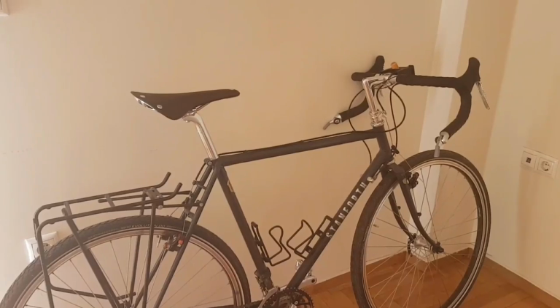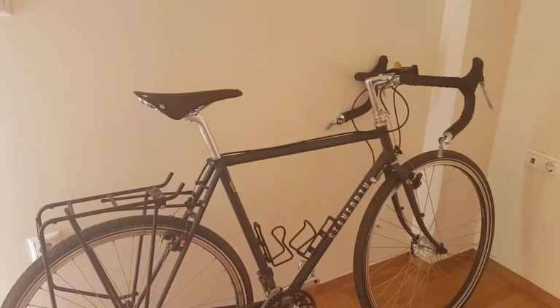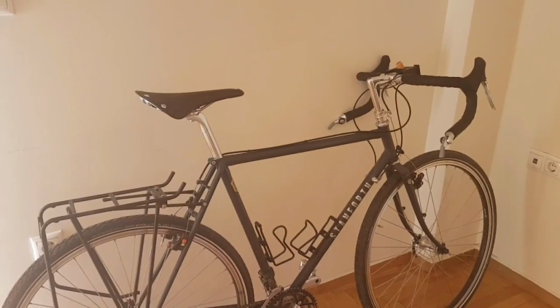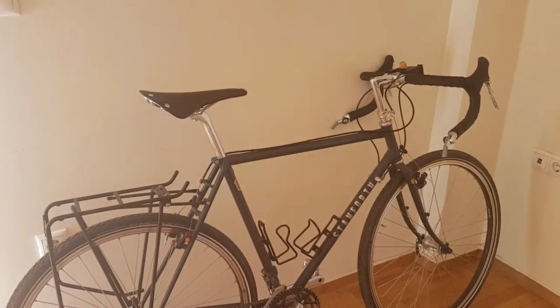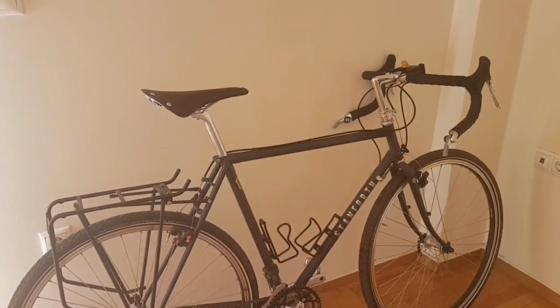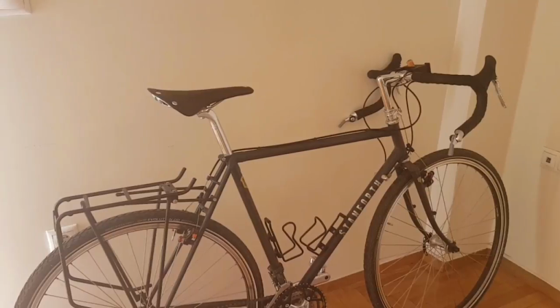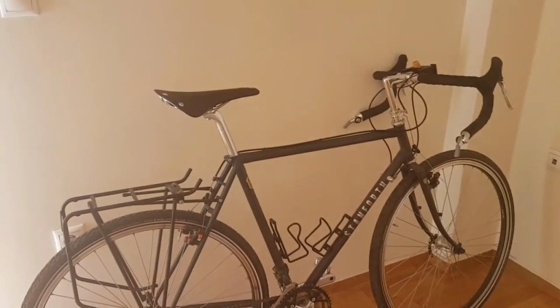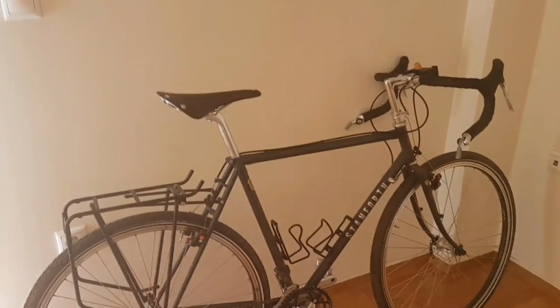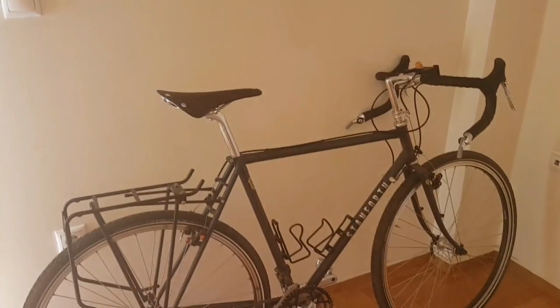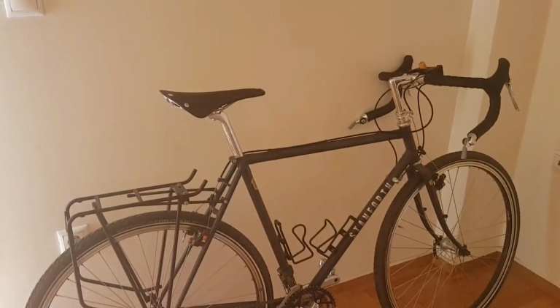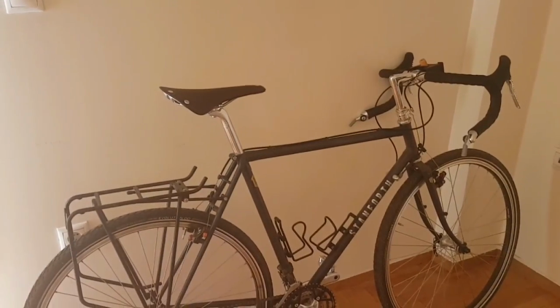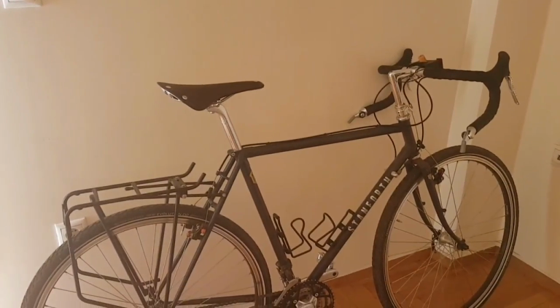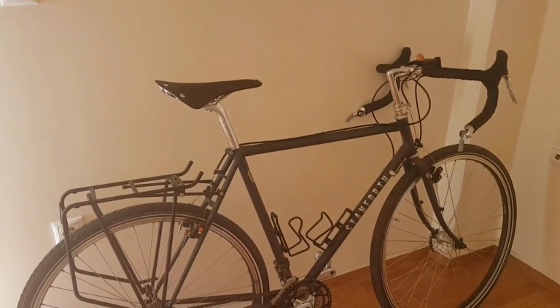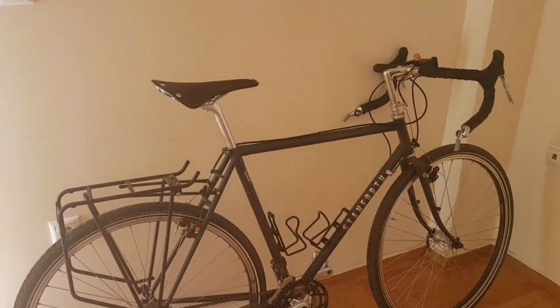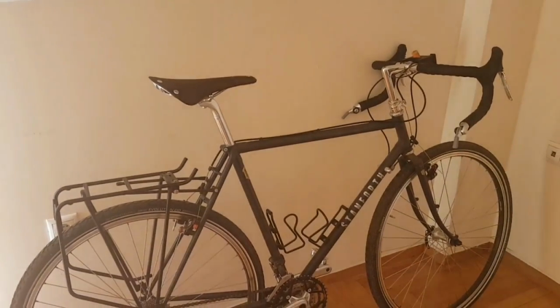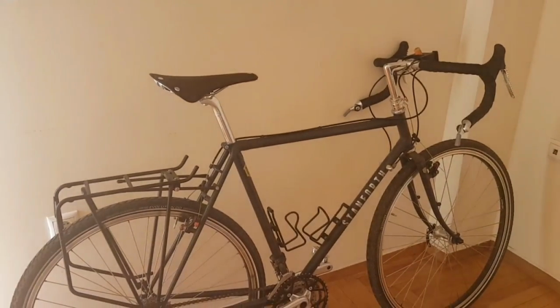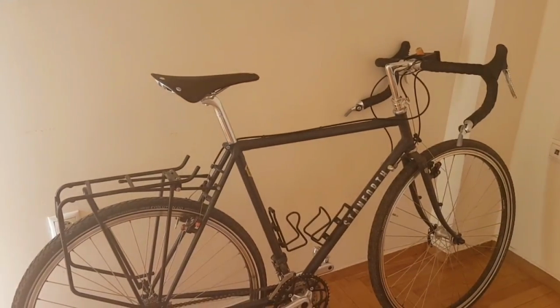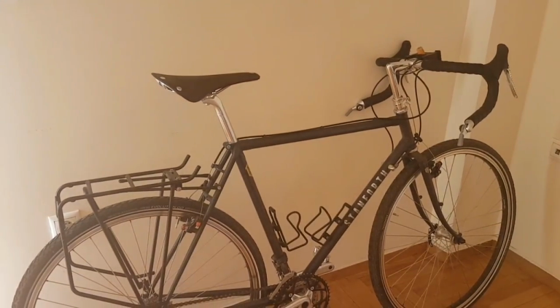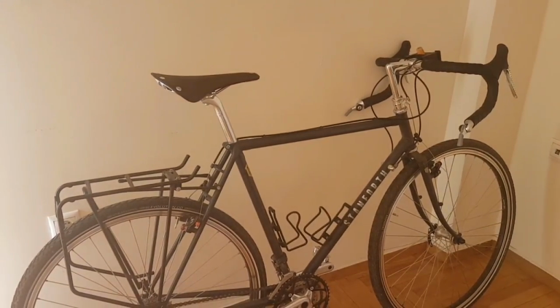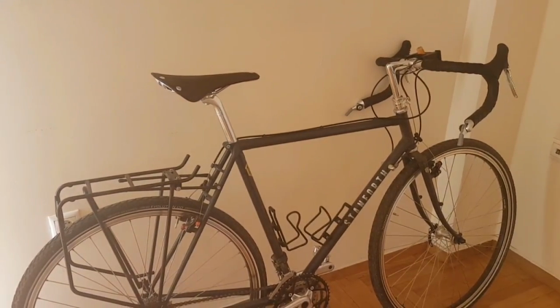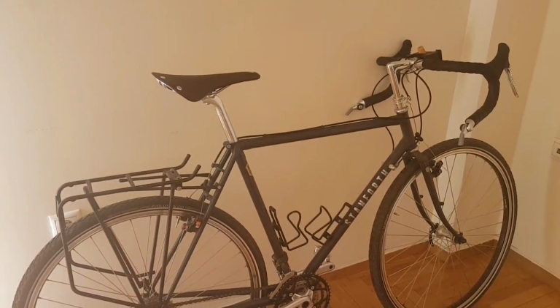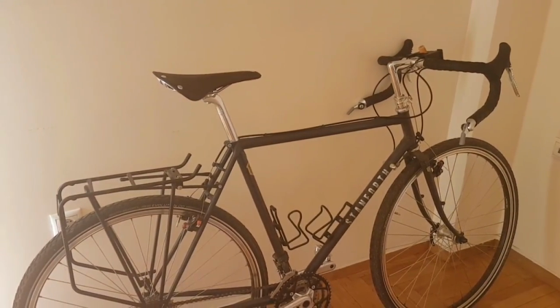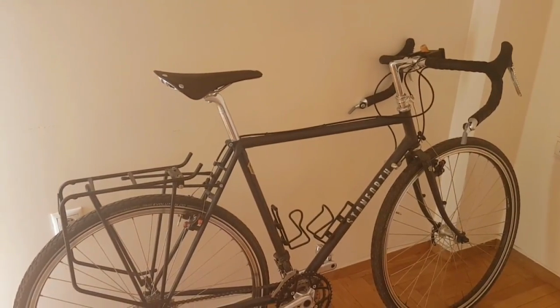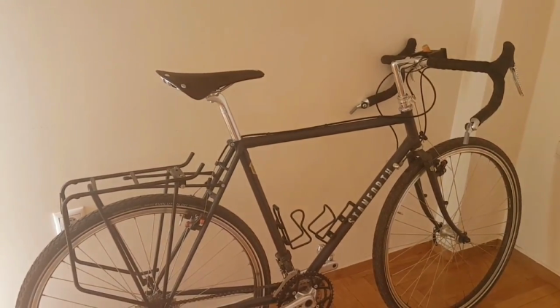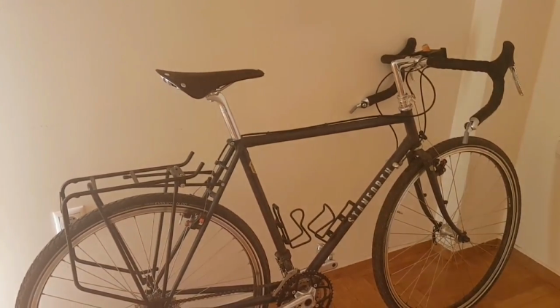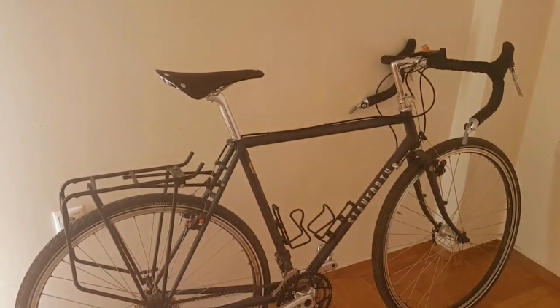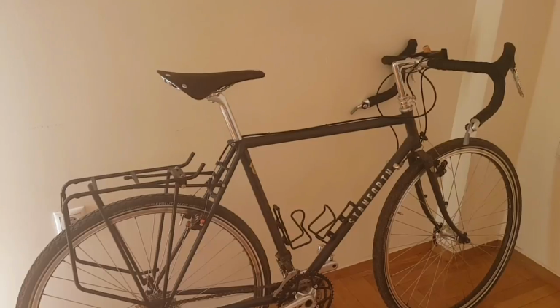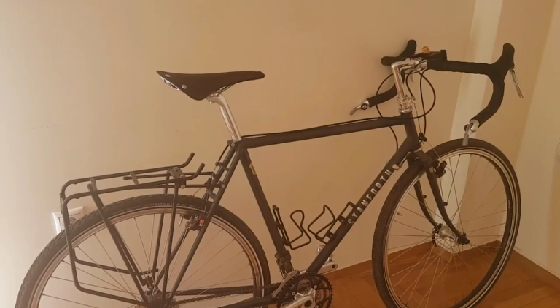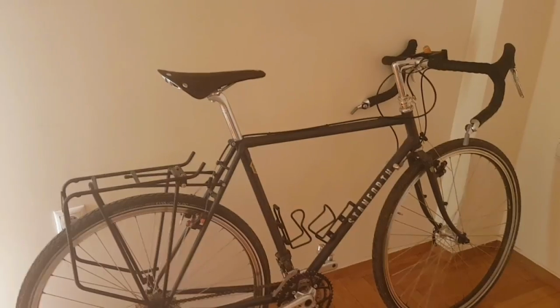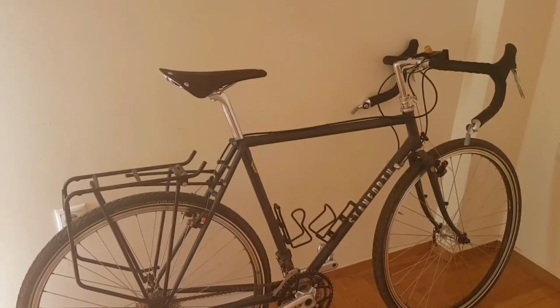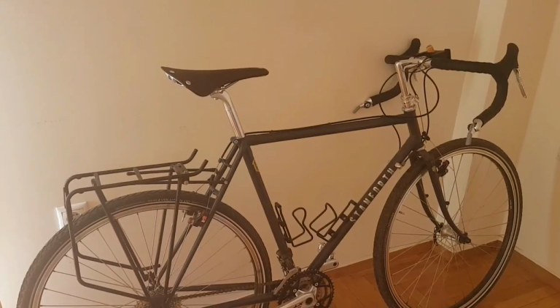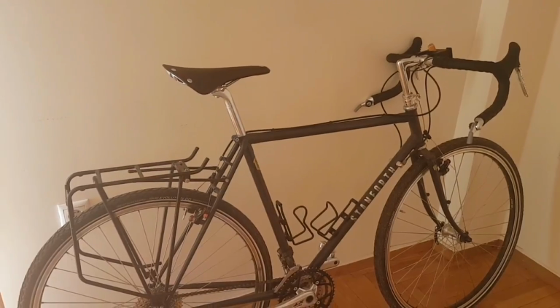I'll go through this bike from top to bottom and point out the features that I think you should keep an eye out for if you're considering buying a touring bike of your own.